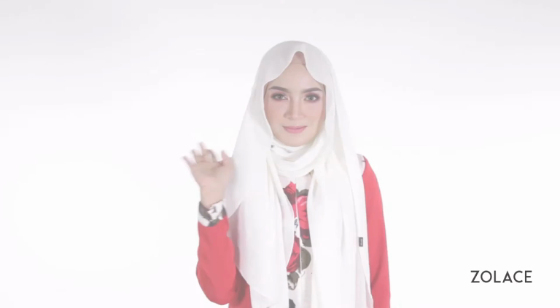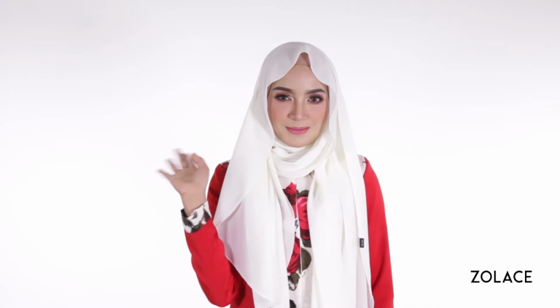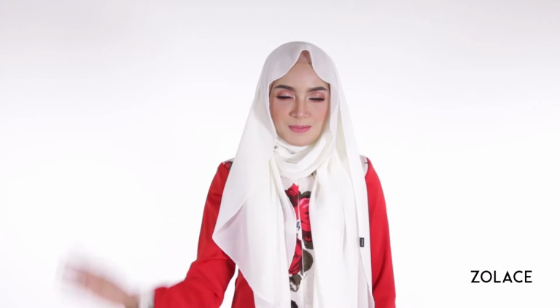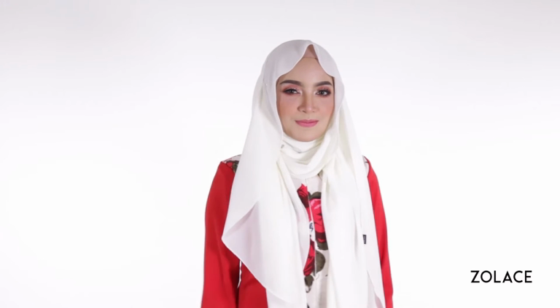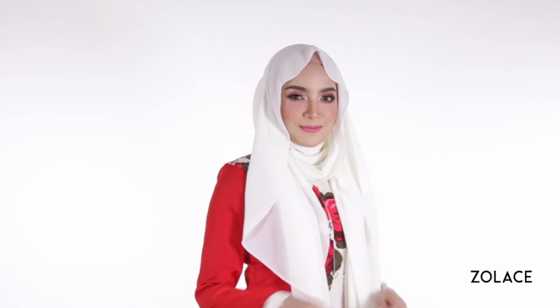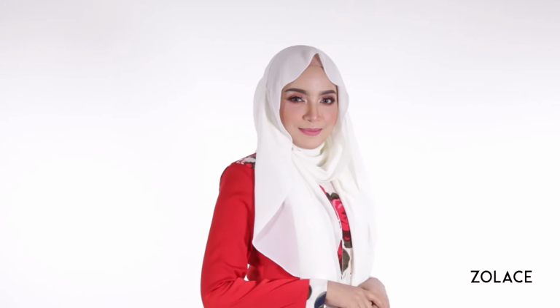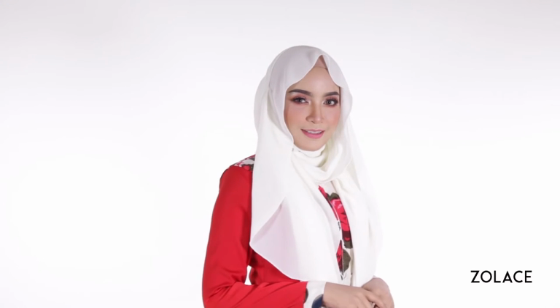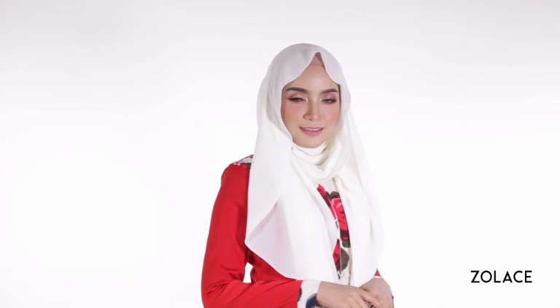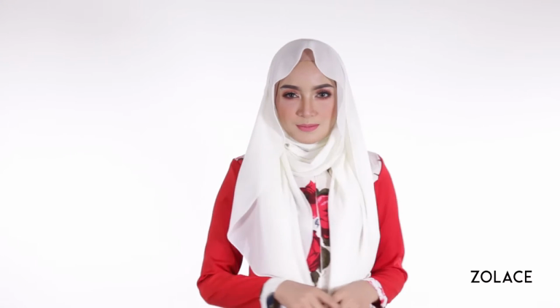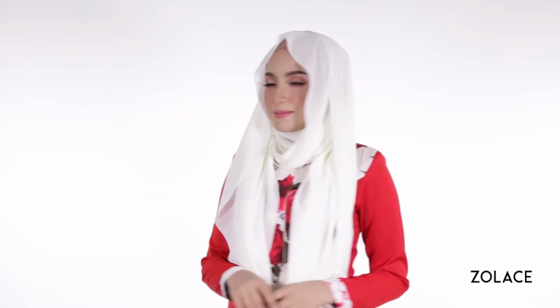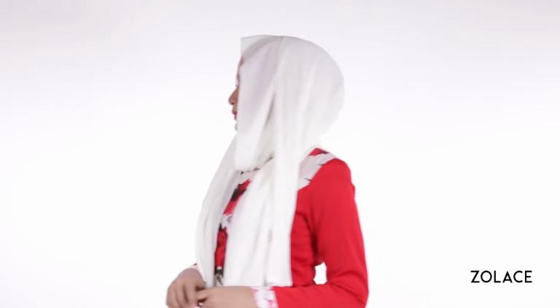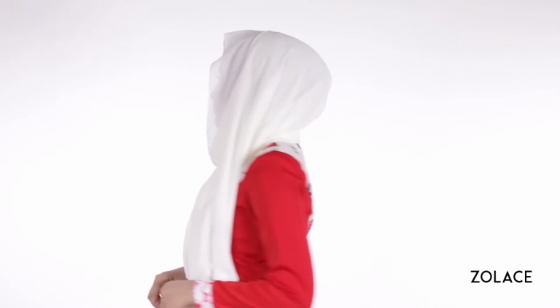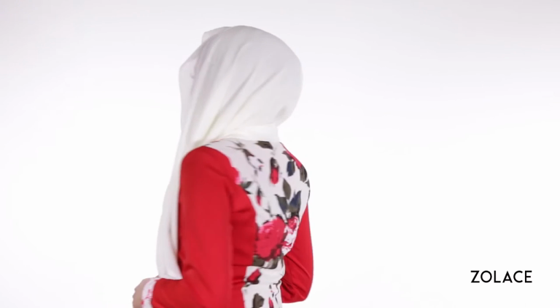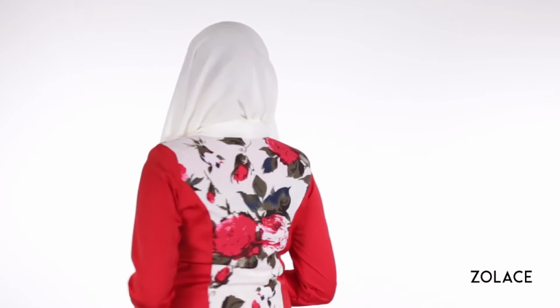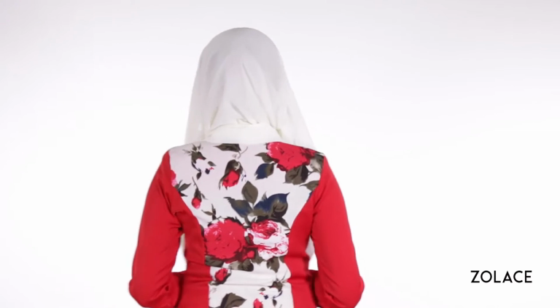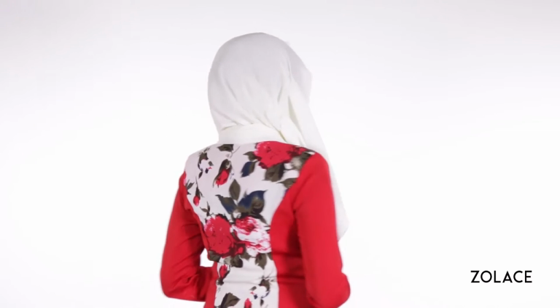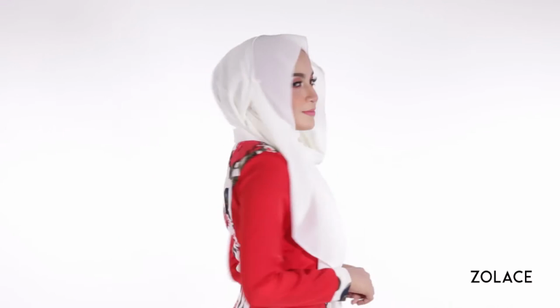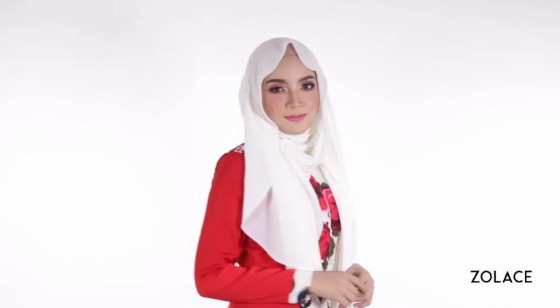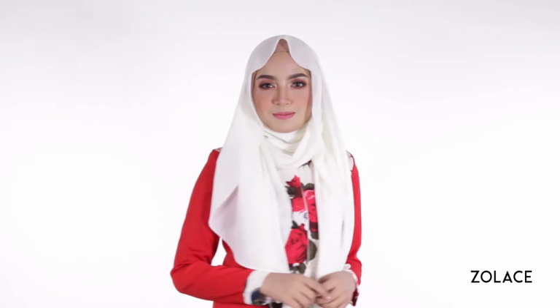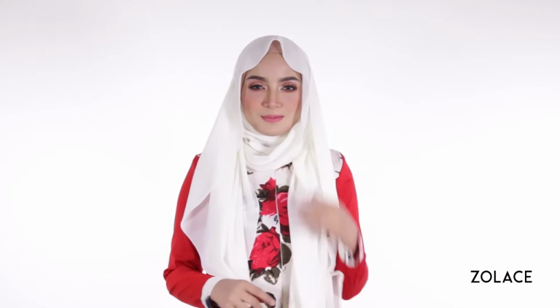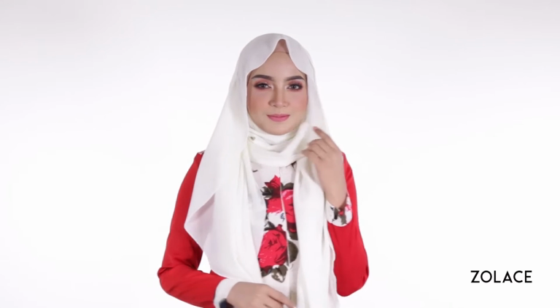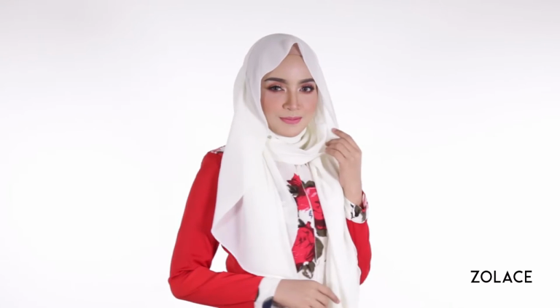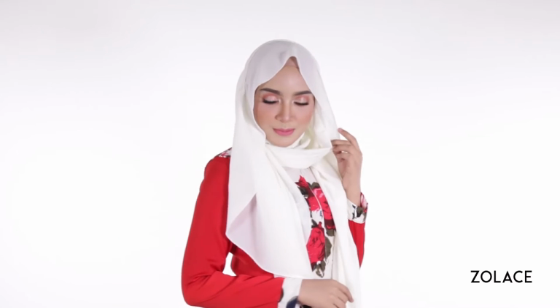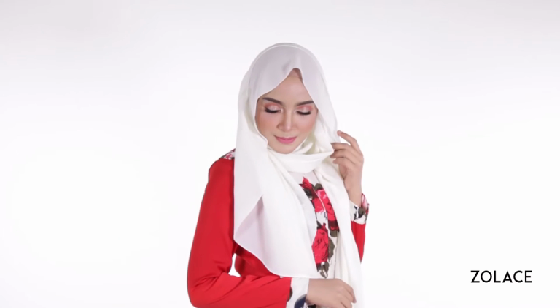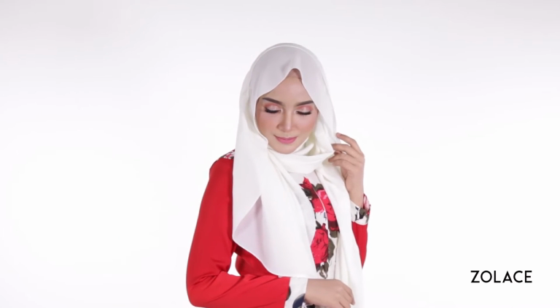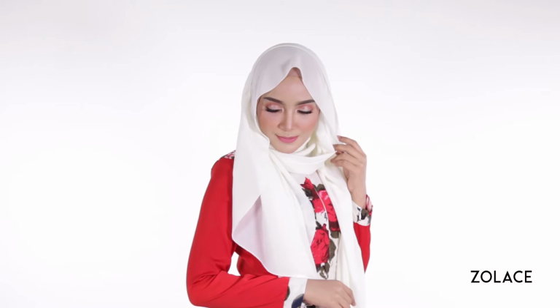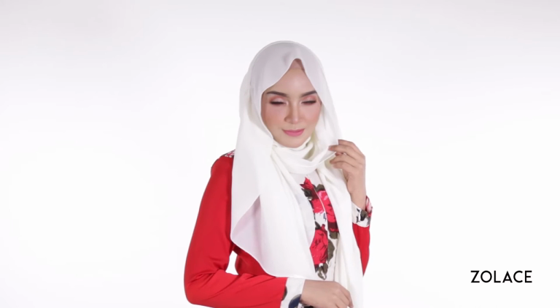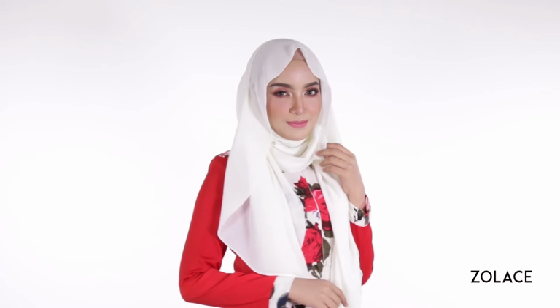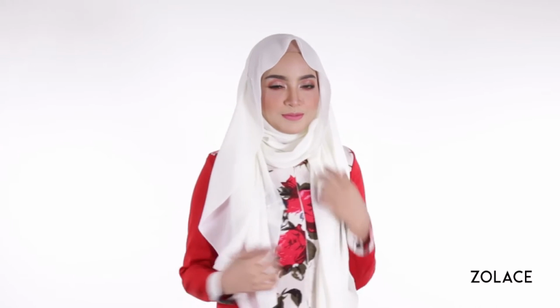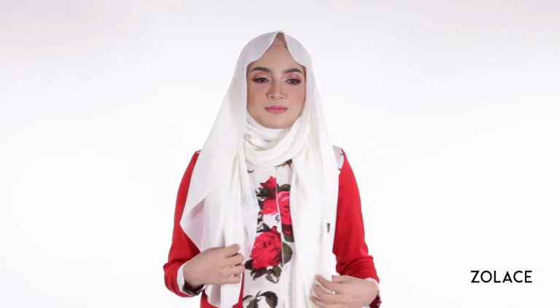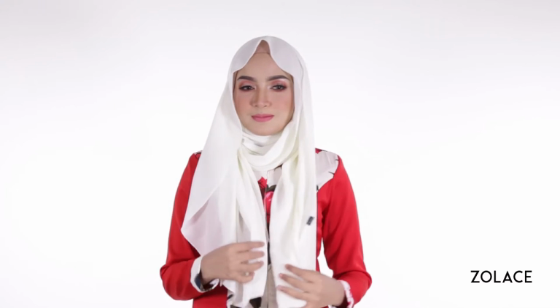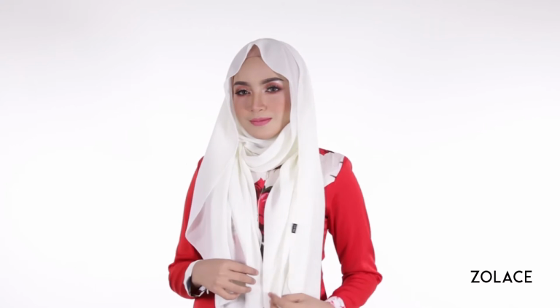Hey Solace fans! Welcome back to another edition of Hijab Friday. If you've ever thought Siti Nordiana had good style, like we do, then today's look is everything you'll ever need. We found a way to recreate her elegance and style by using a shawl to enhance not only your face shape,